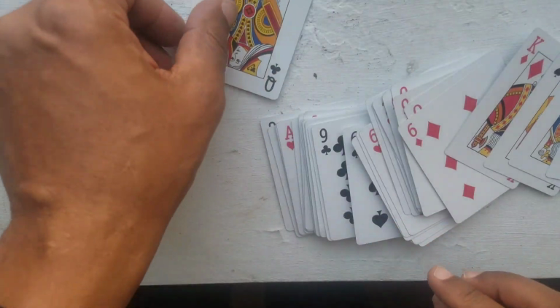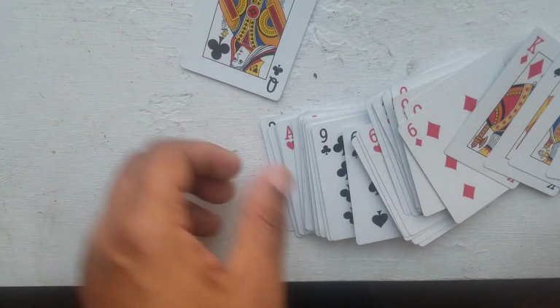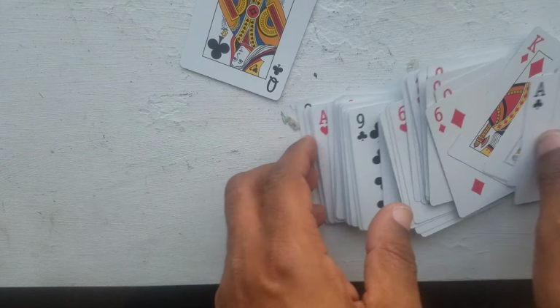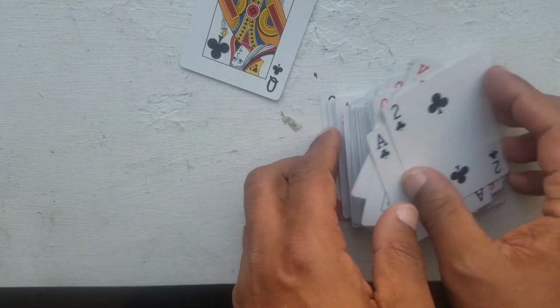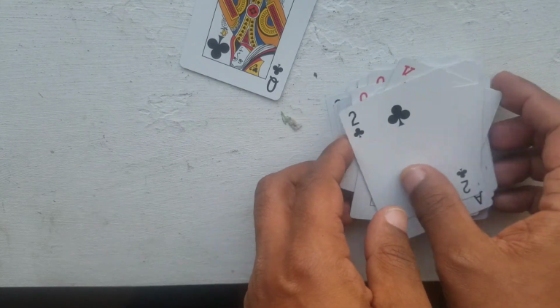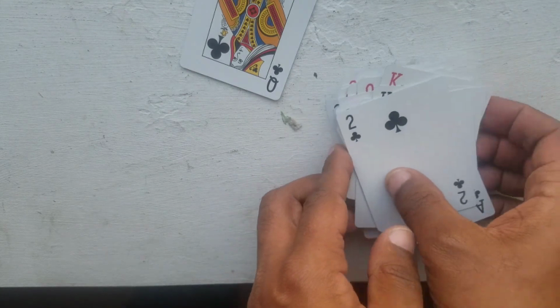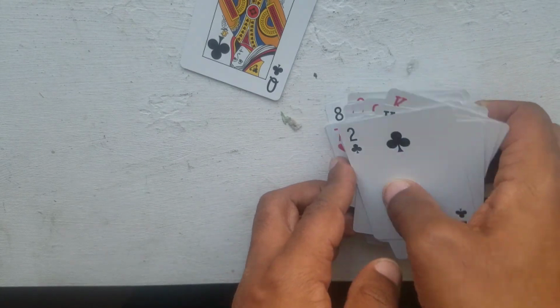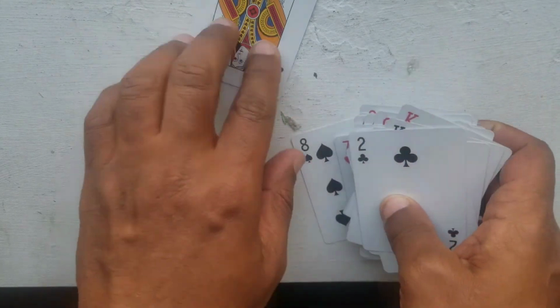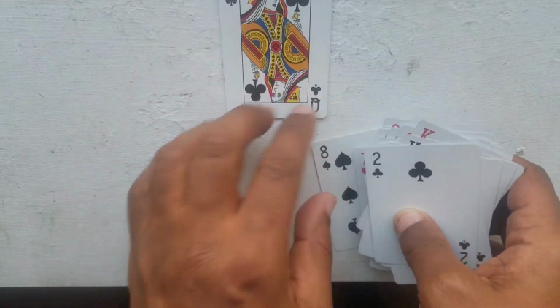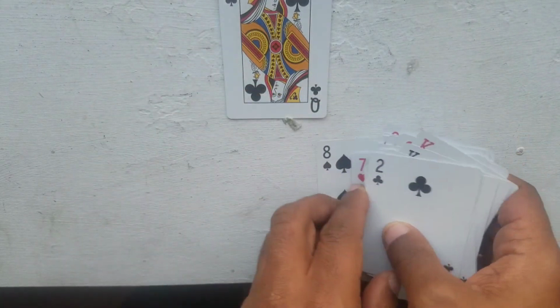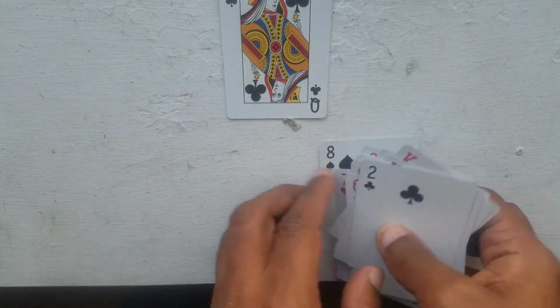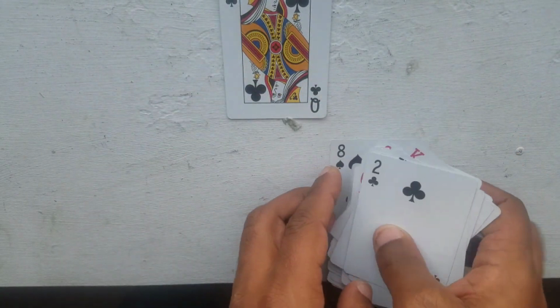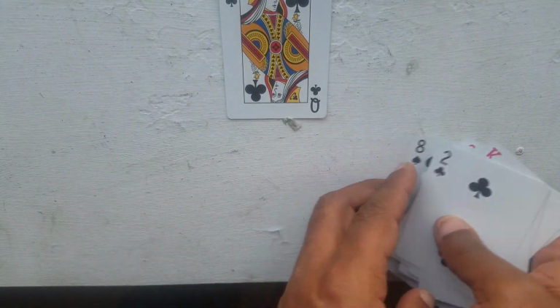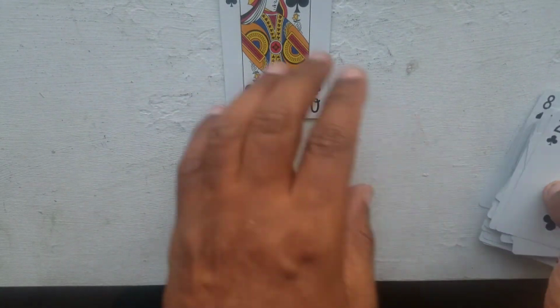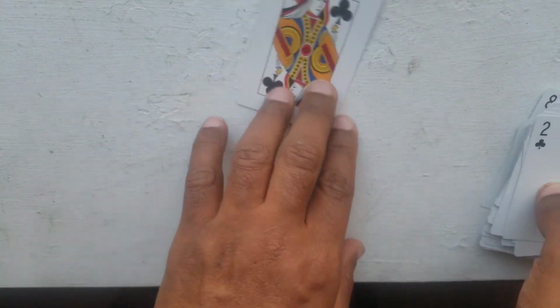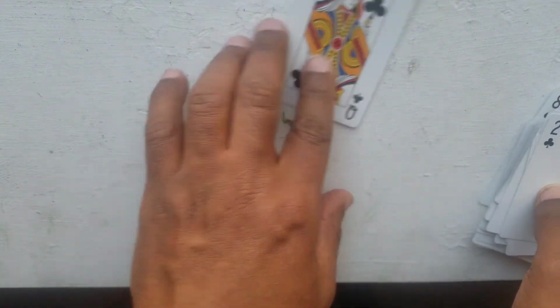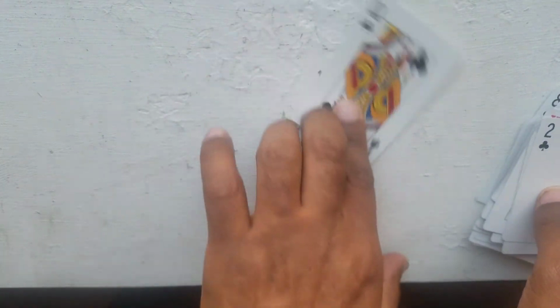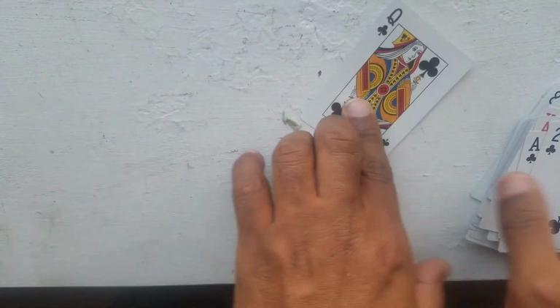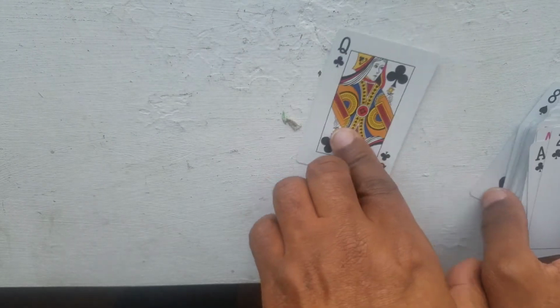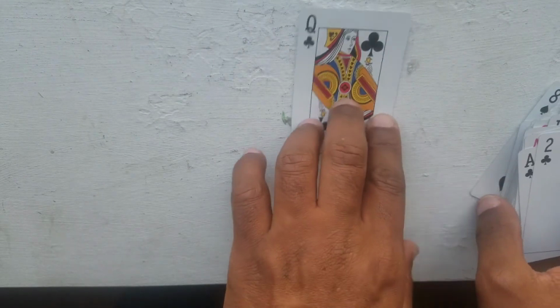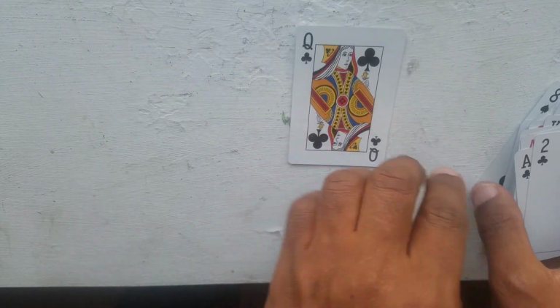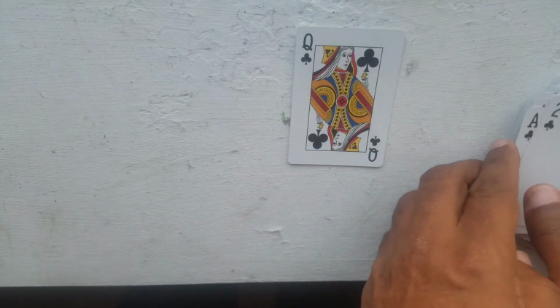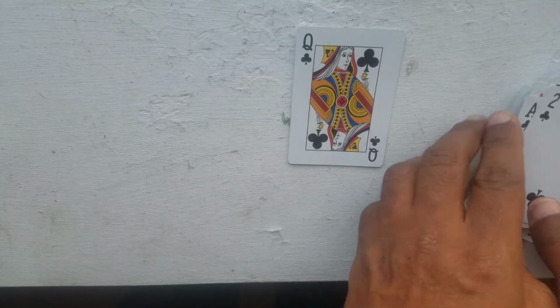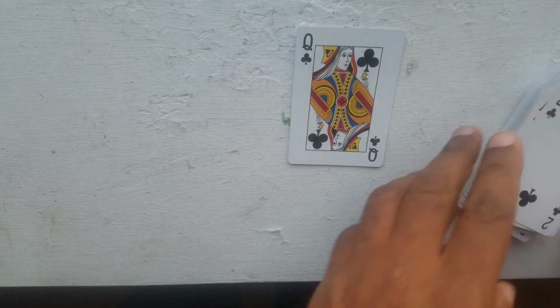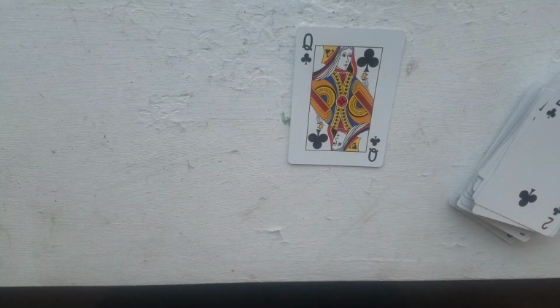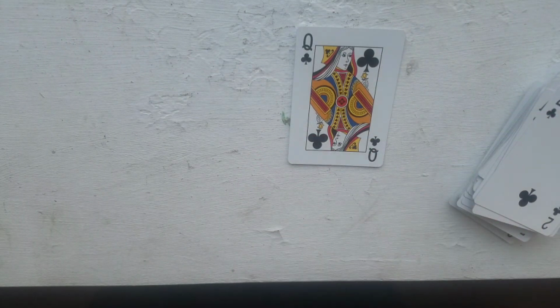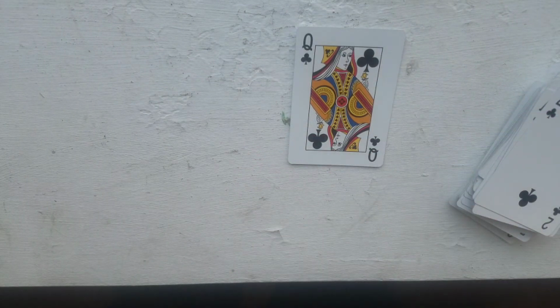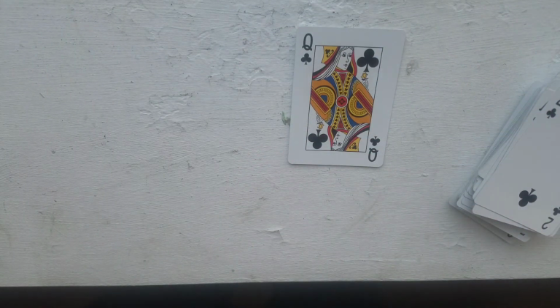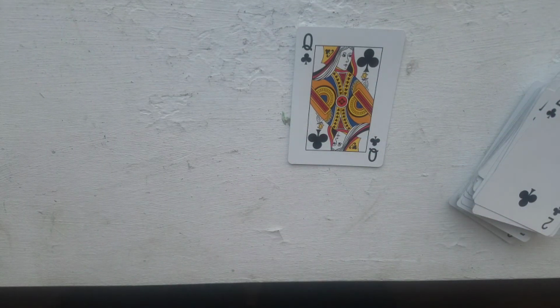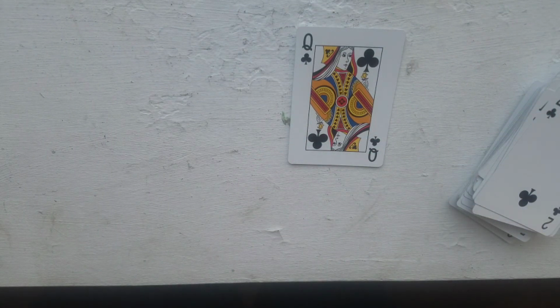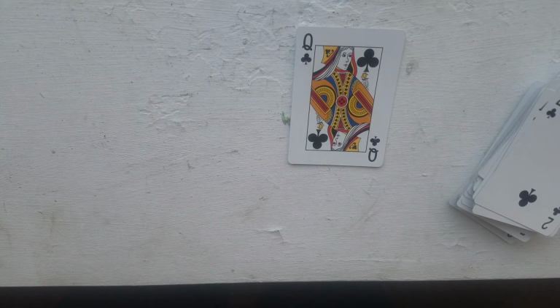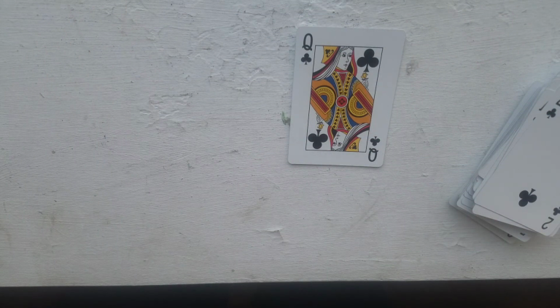...that this is your card. I'd say this is a top 20 favorite card trick.